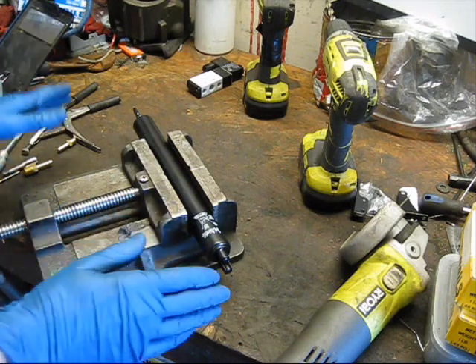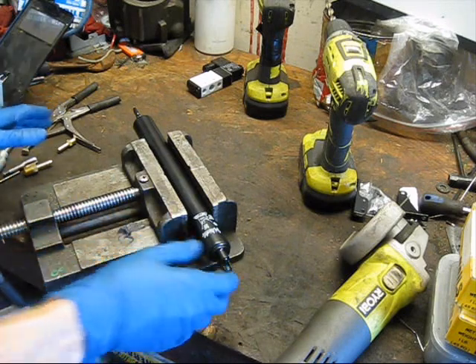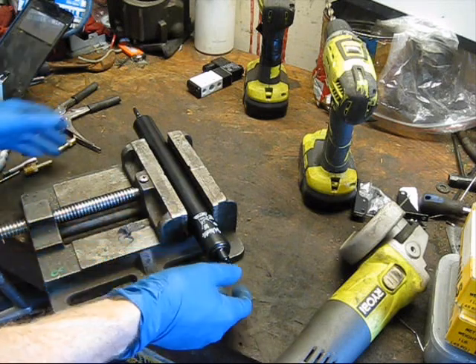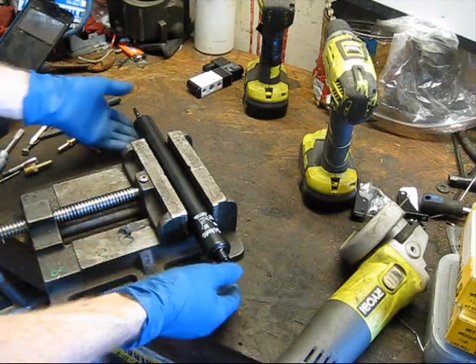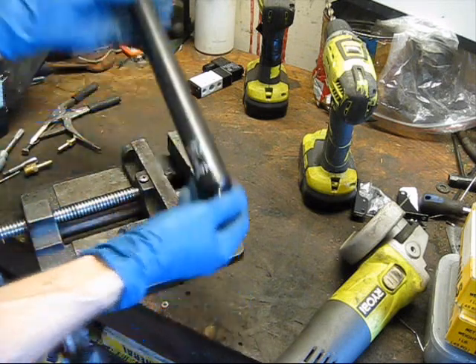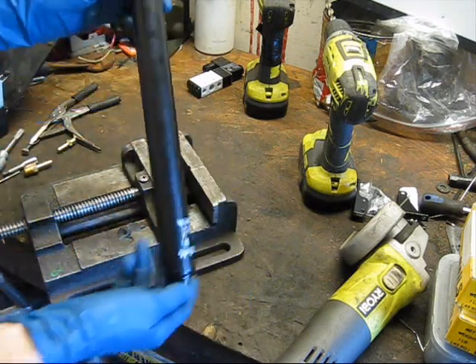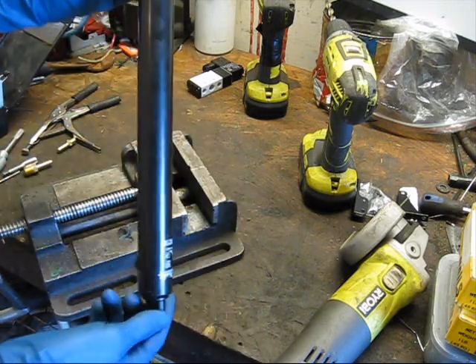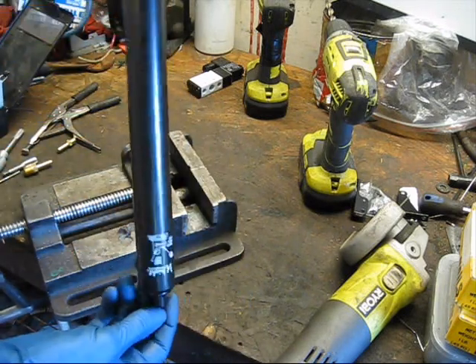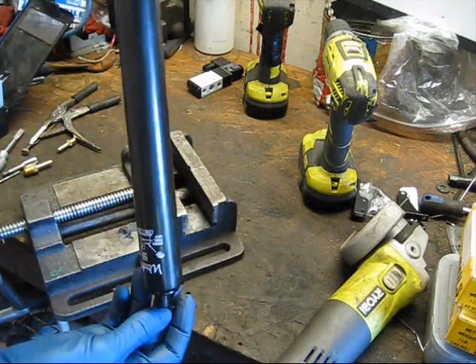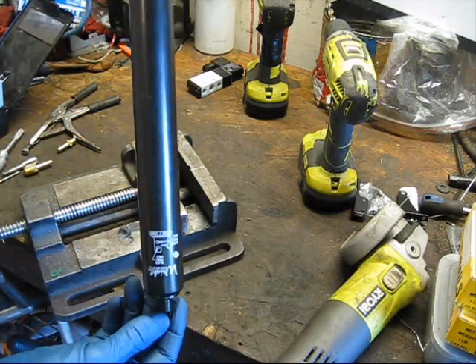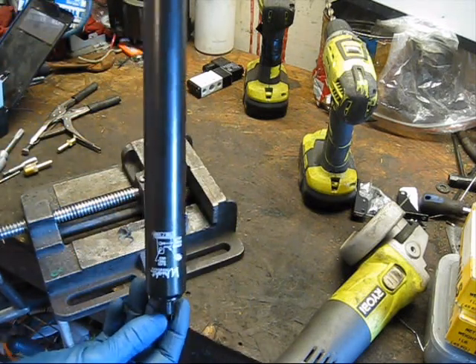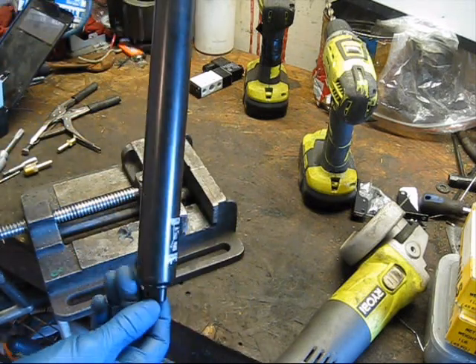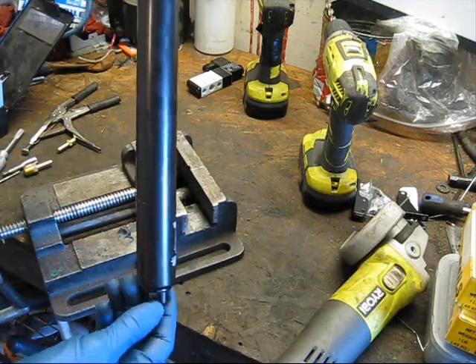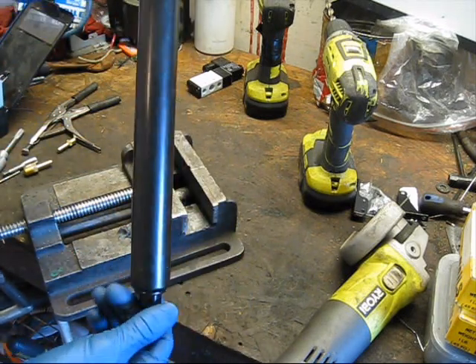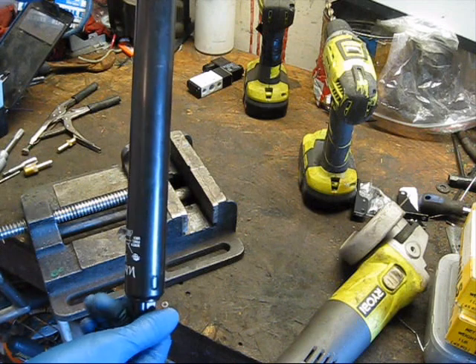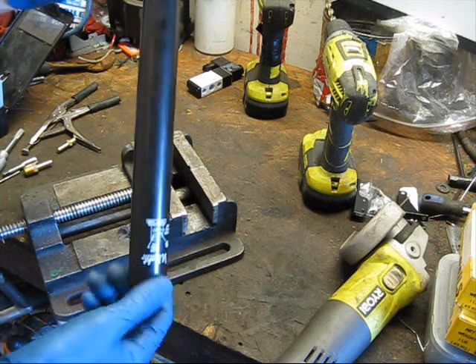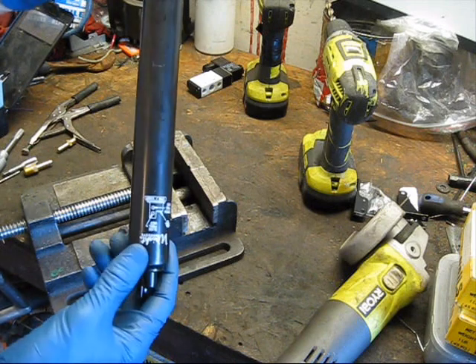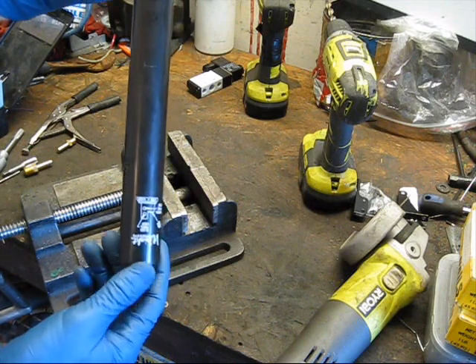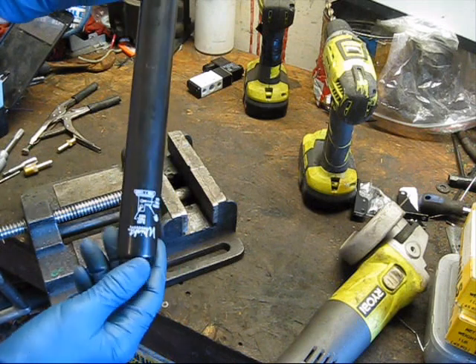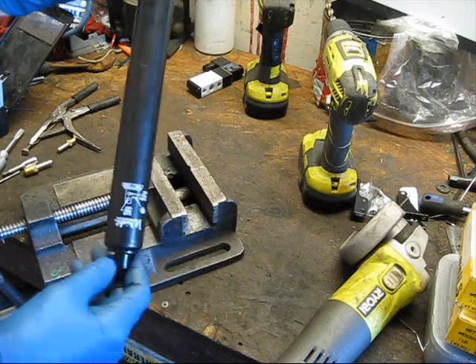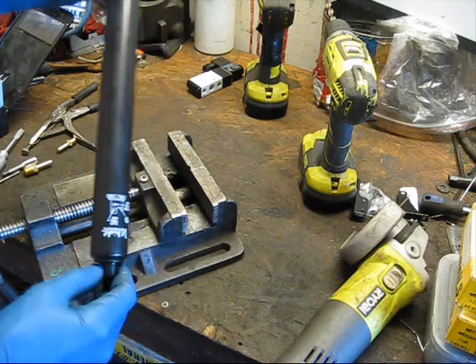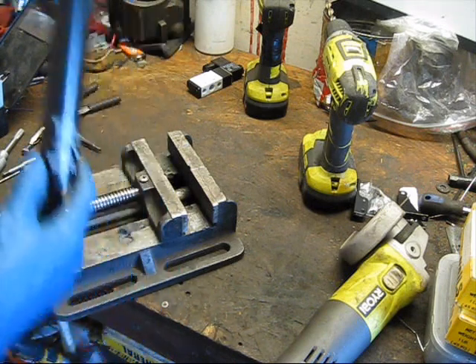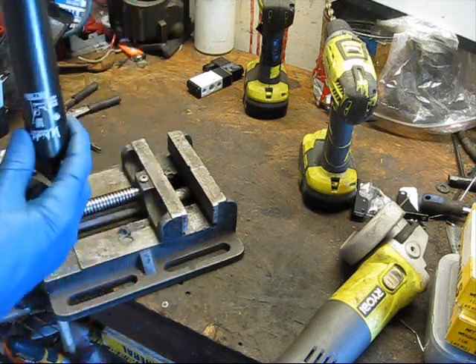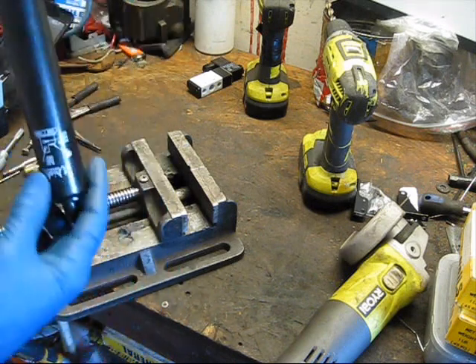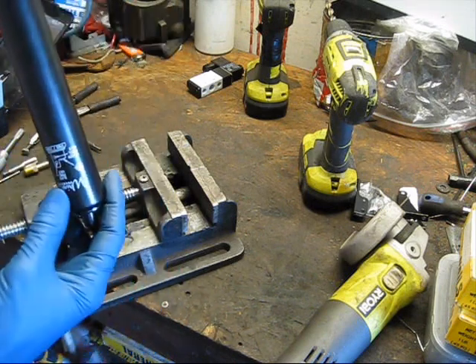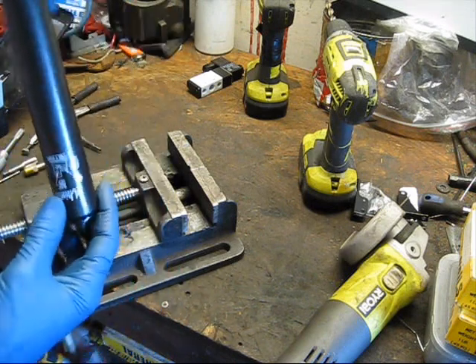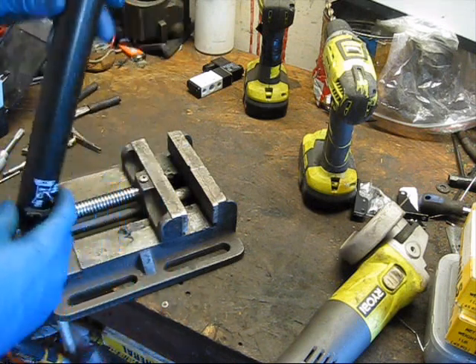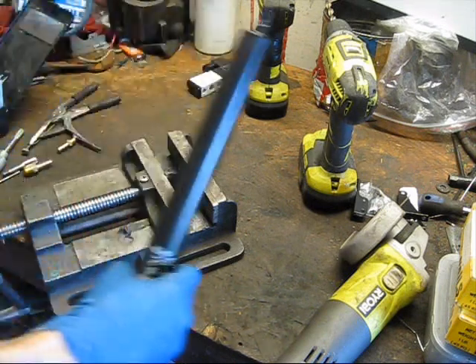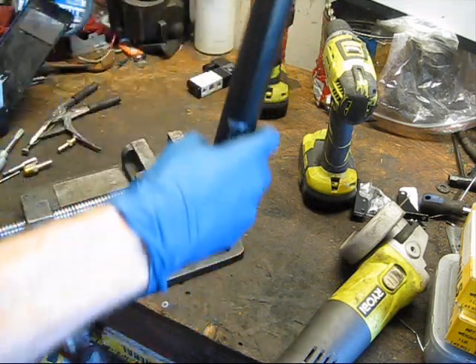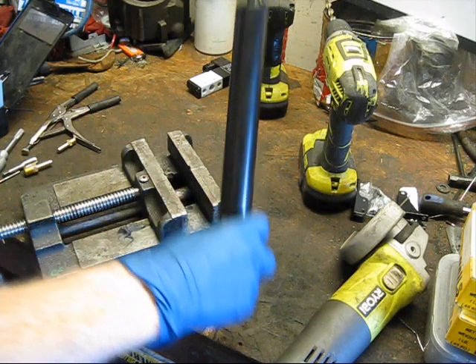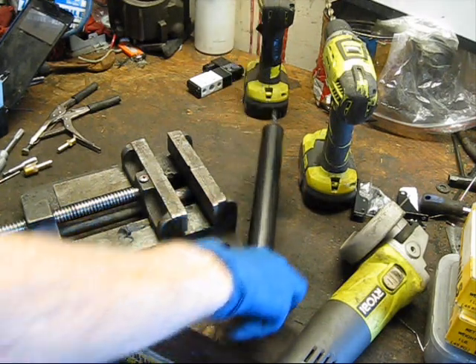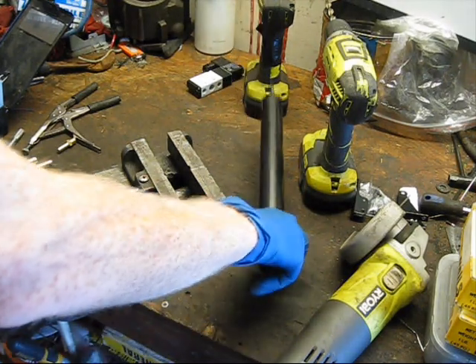So we've got a couple things here. Of course we have our pneumatic door closer — you can pick these up from Walmart, Home Depot, wherever. This one is about $9, if I remember correctly, from Walmart.